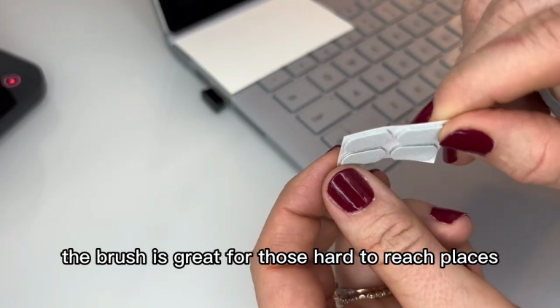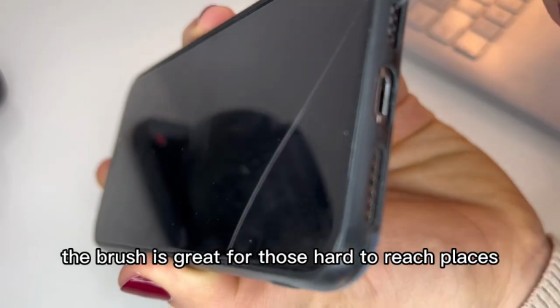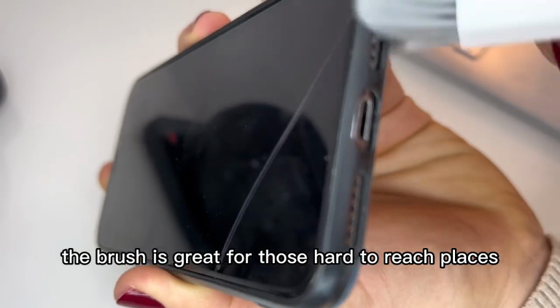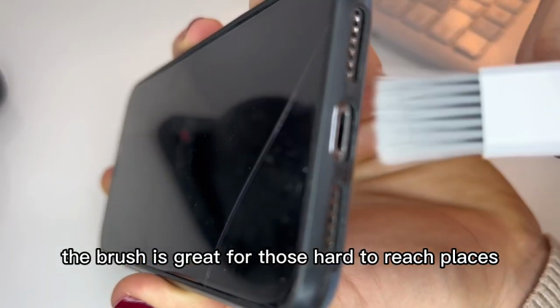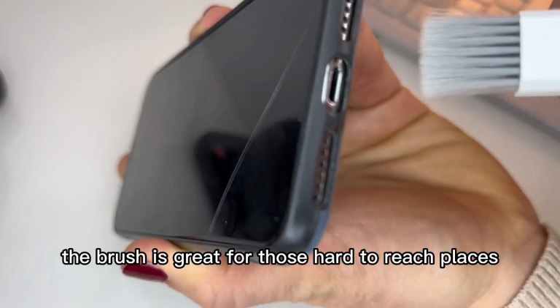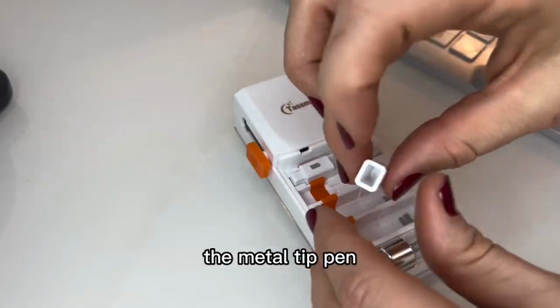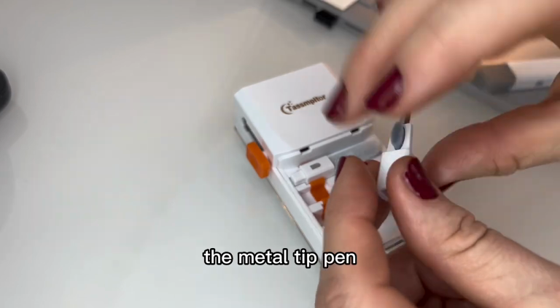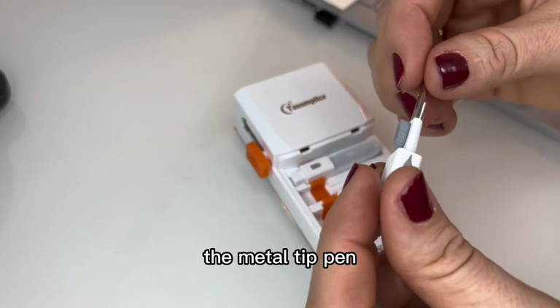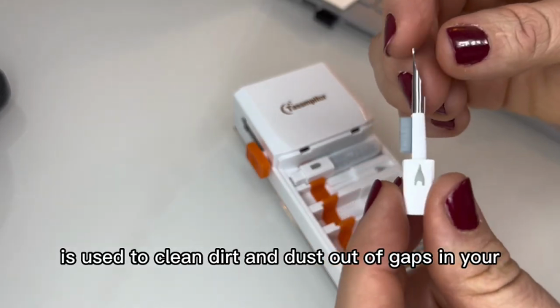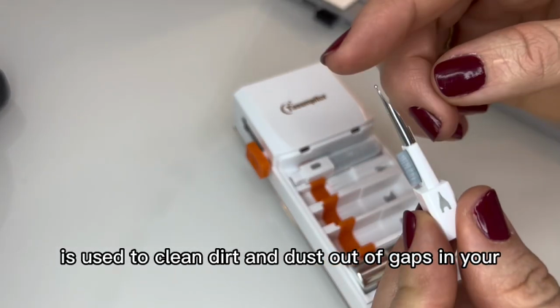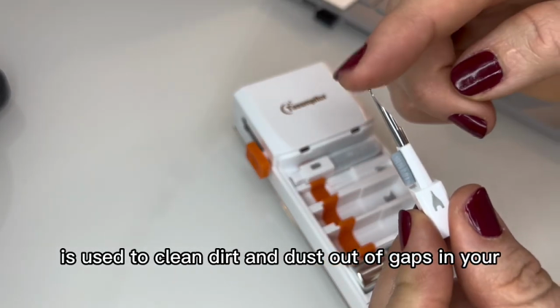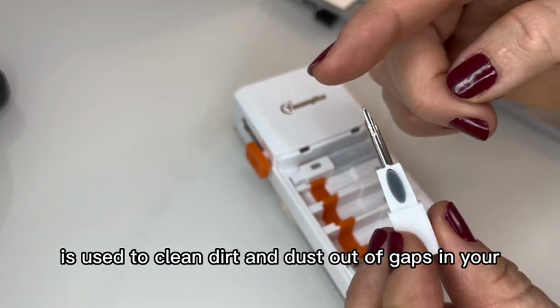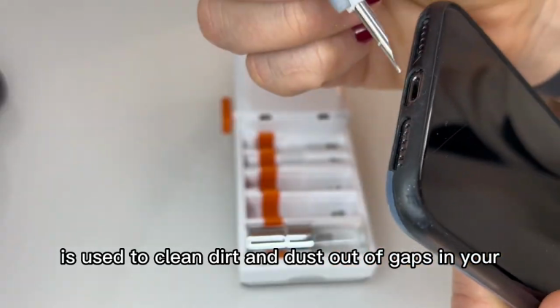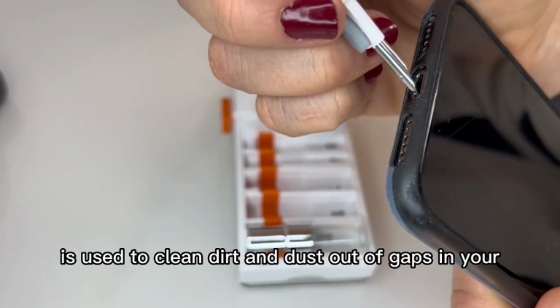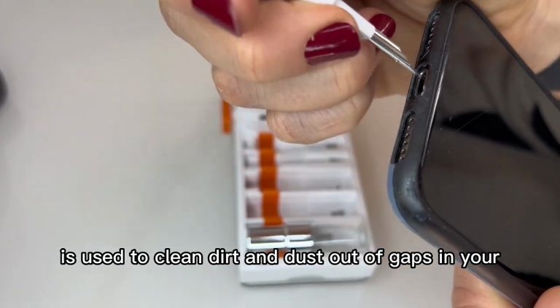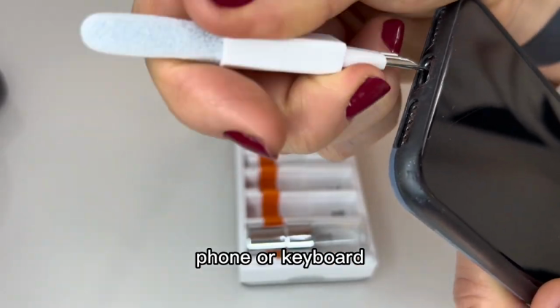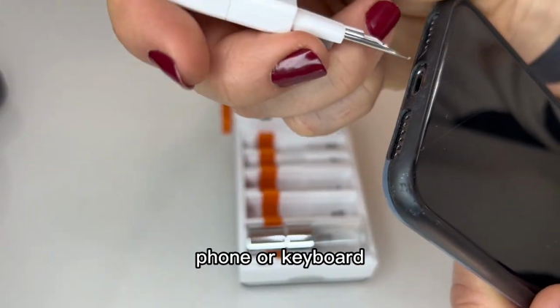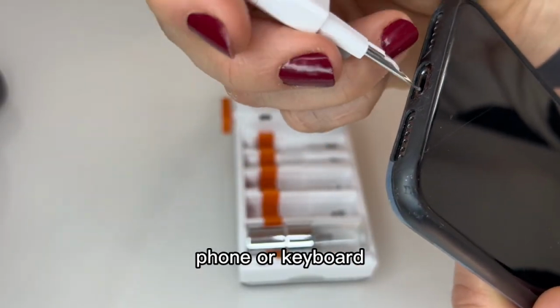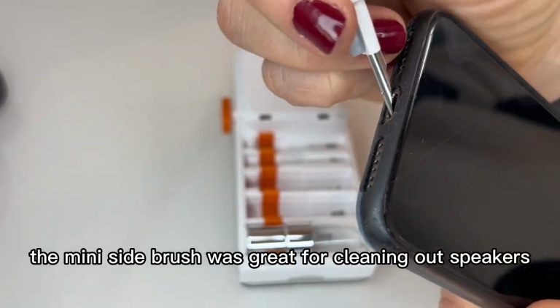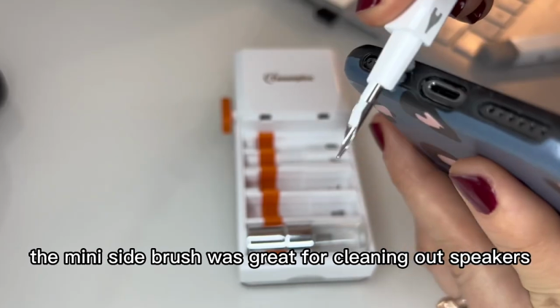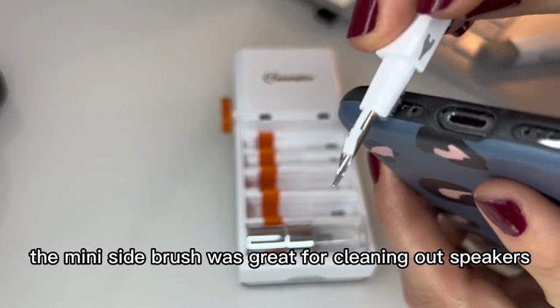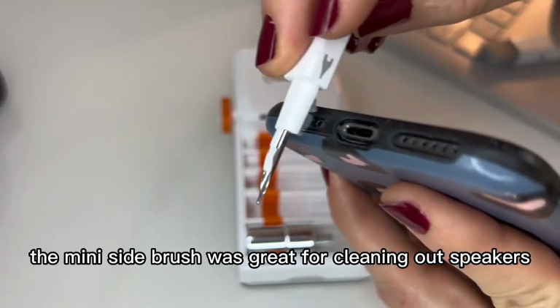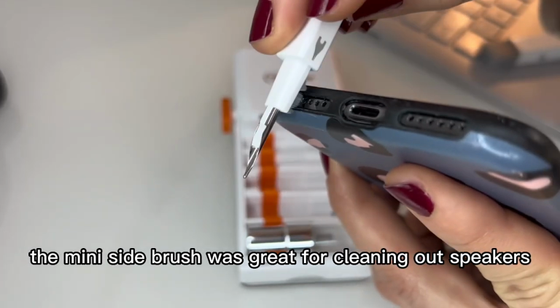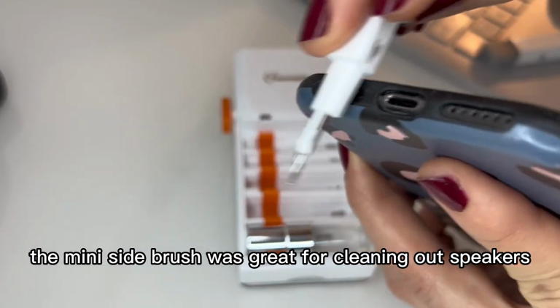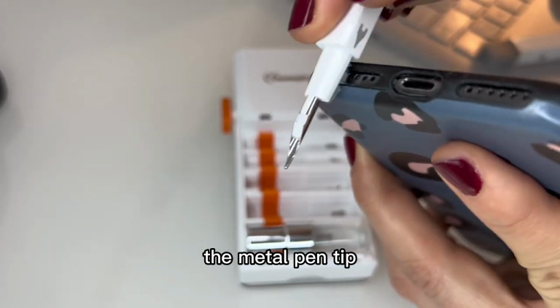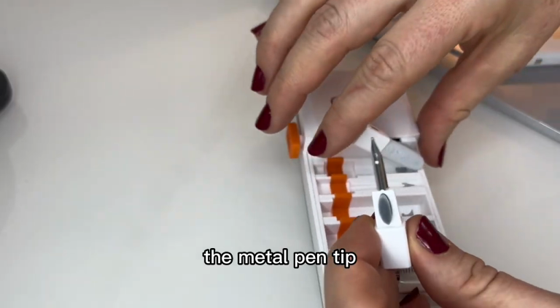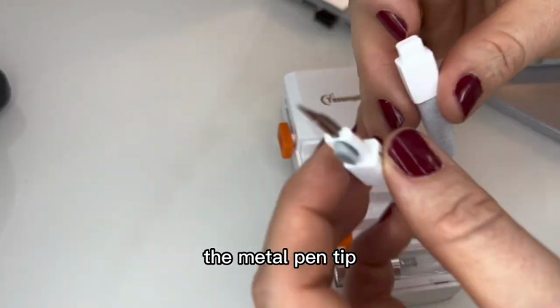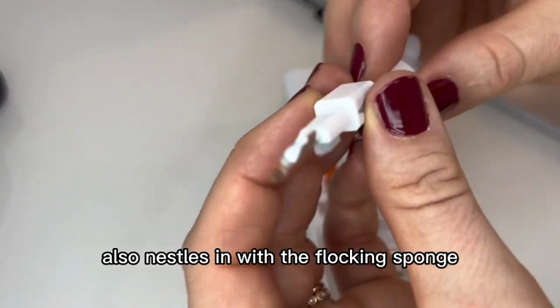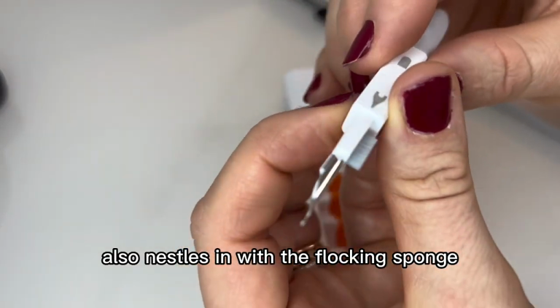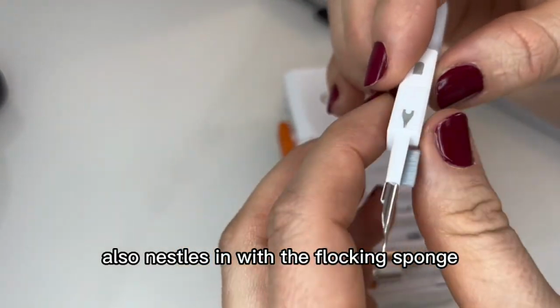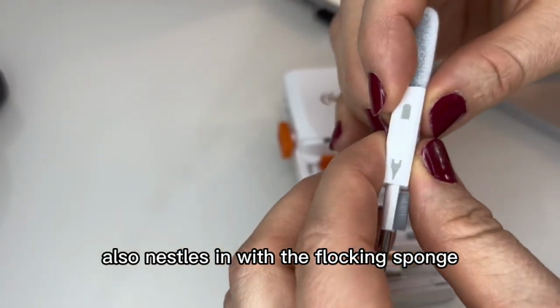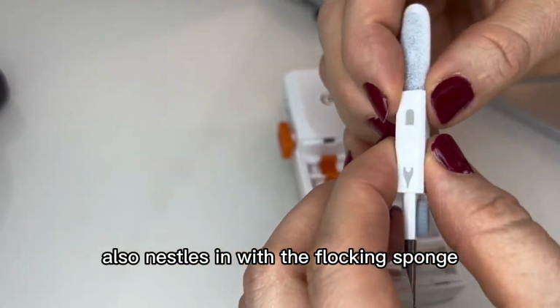The brush is great for those hard to reach places. The metal tip pen is used to clean dirt and dust out of gaps in your phone or keyboard. The mini side brush was great for cleaning out speakers. The metal pen tip also nestles in with the flocking sponge.